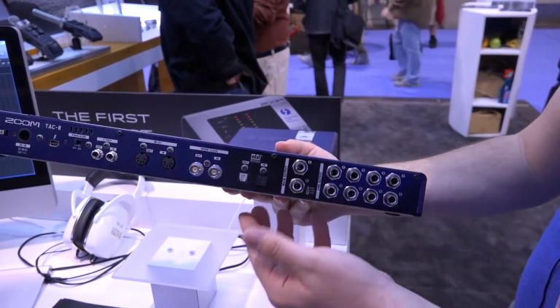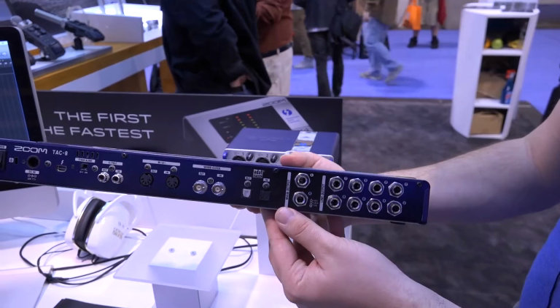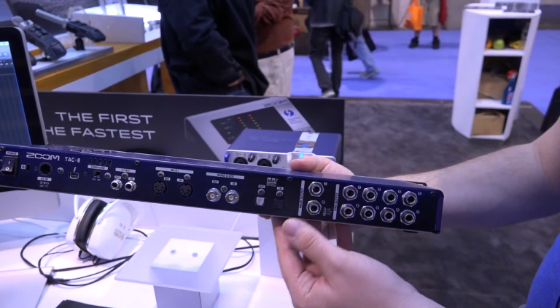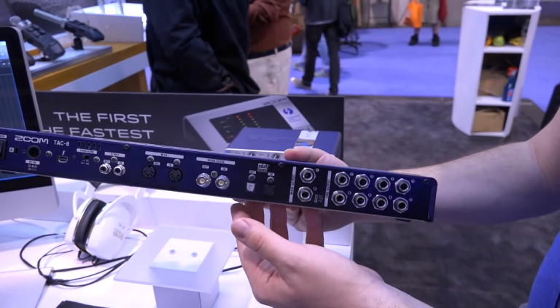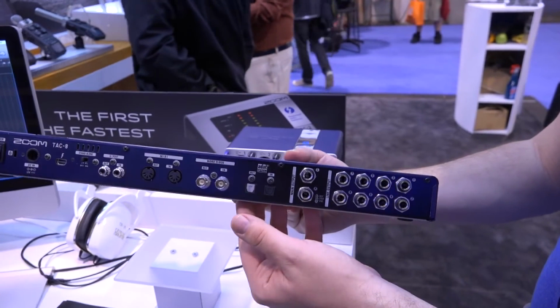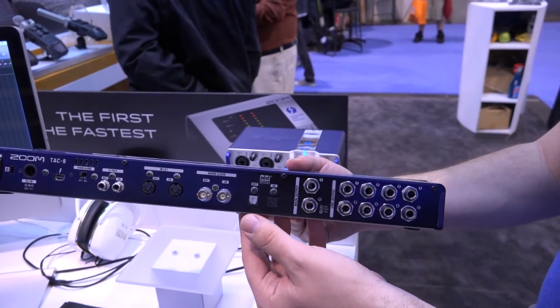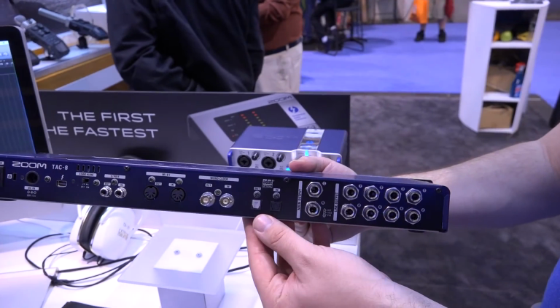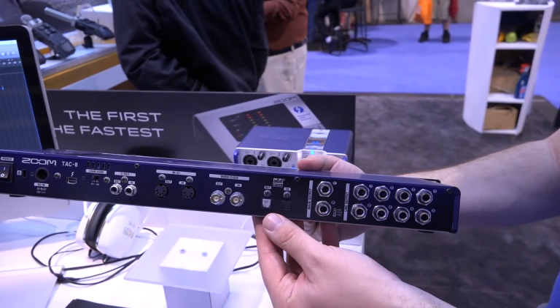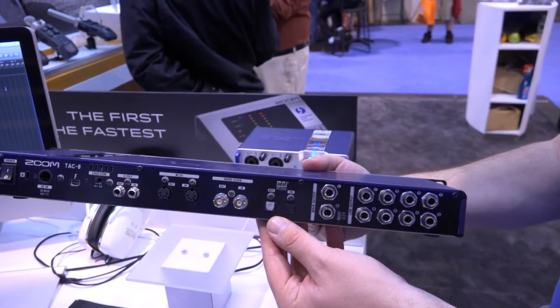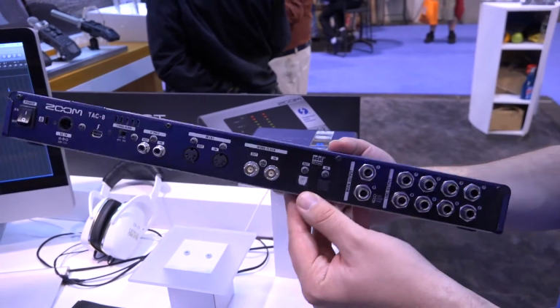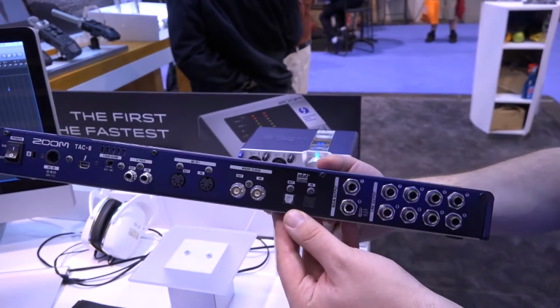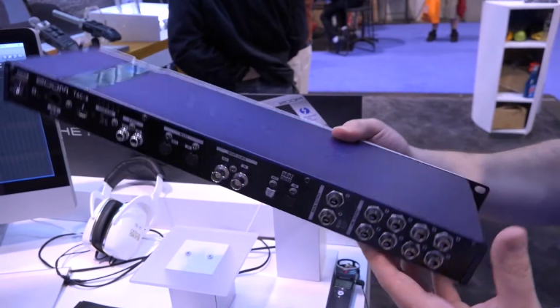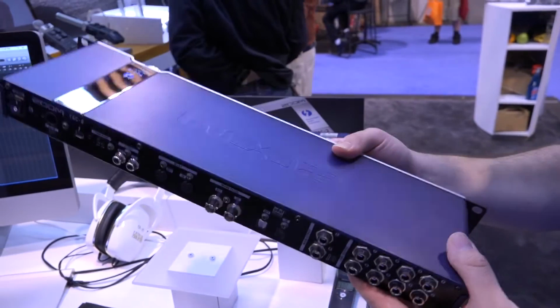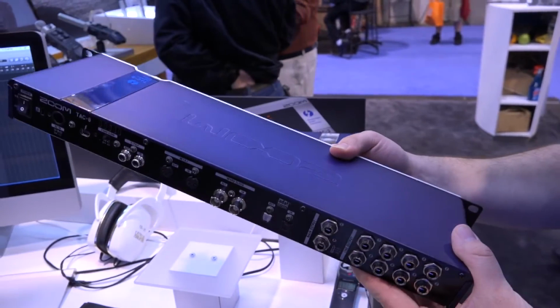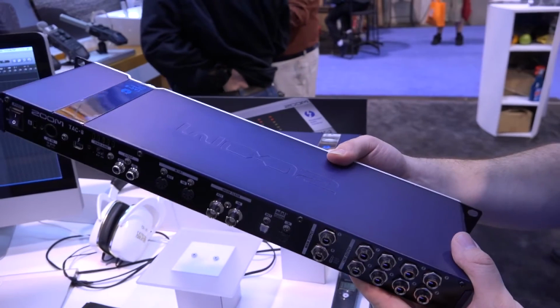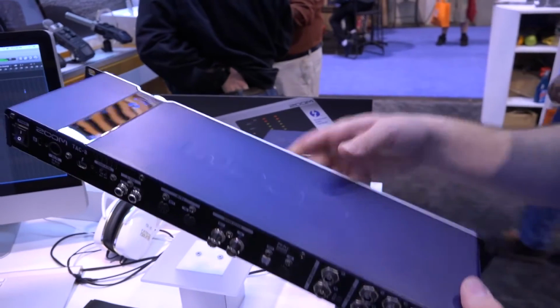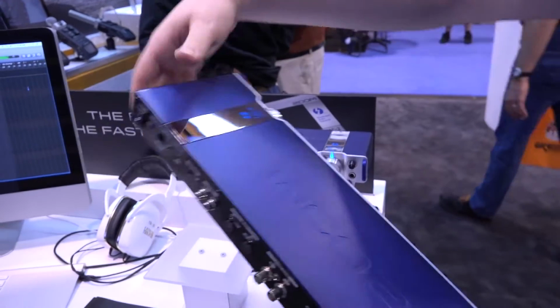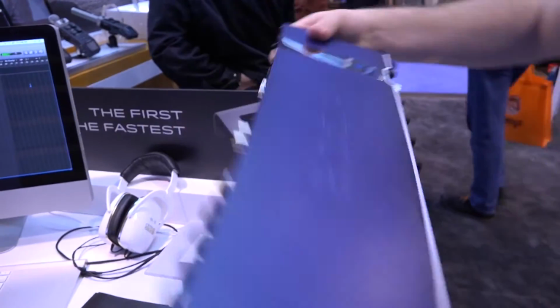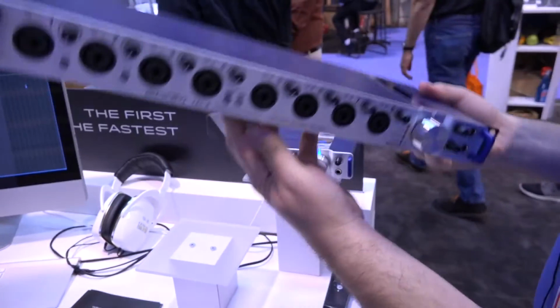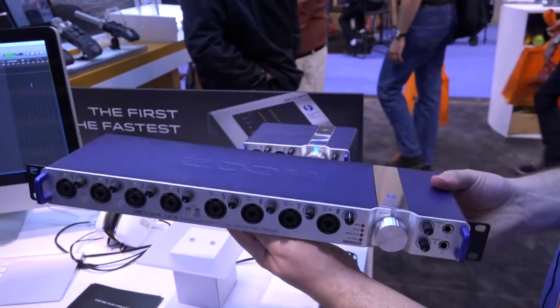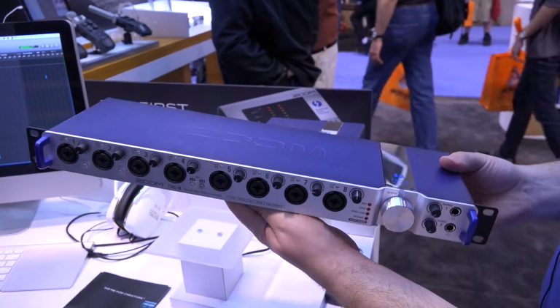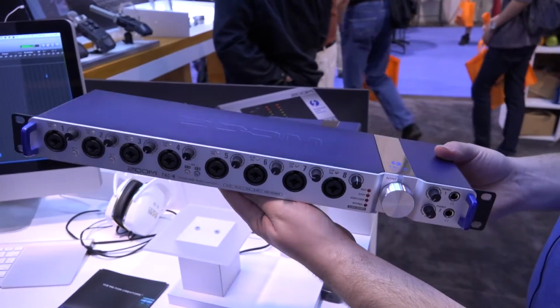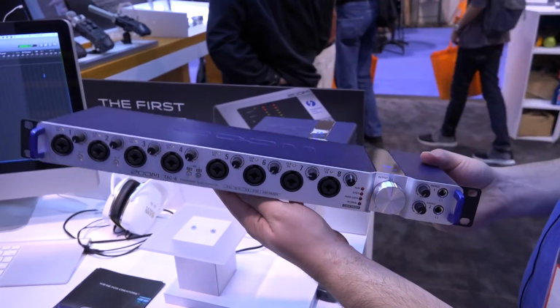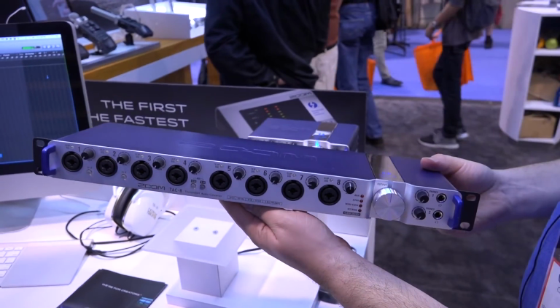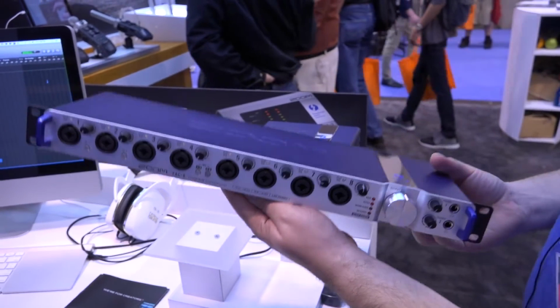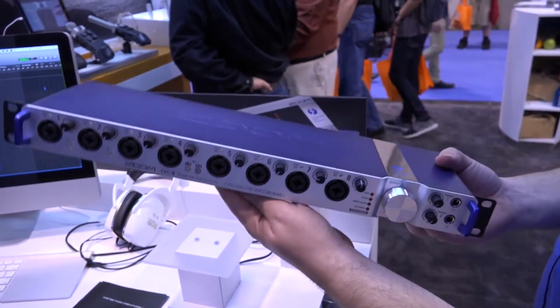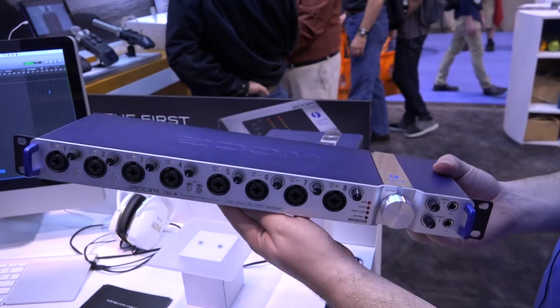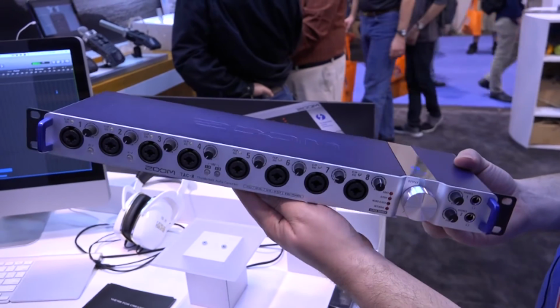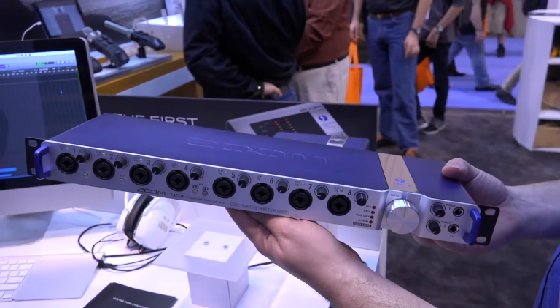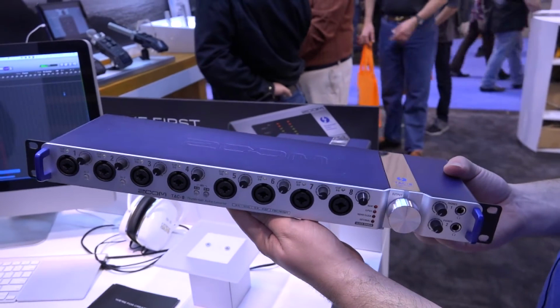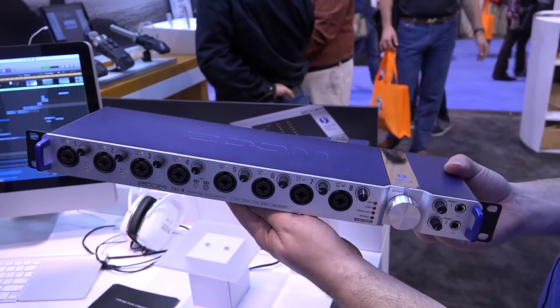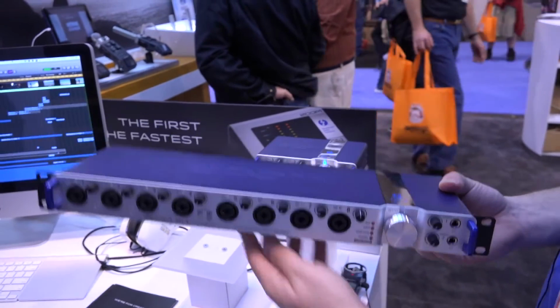You have line outputs here, as well as your main outputs, and there is an optional ADAT in and out, so you can add an extra eight channels, or even link two of these devices together. As of right now, this device does not have a release date or a price, but keep looking for it and you will see it sometime later this year.